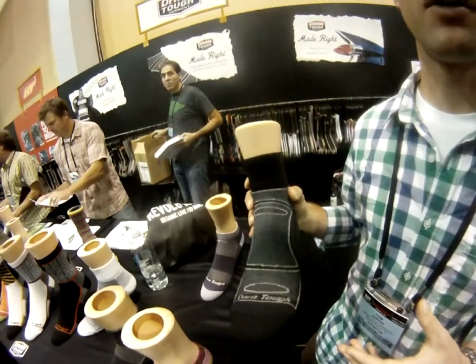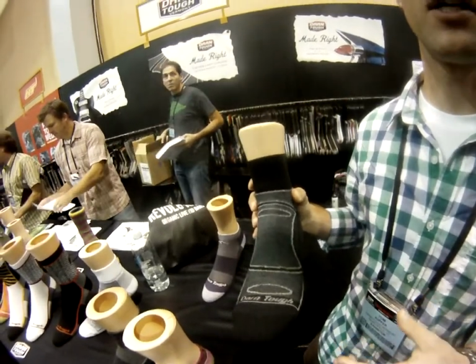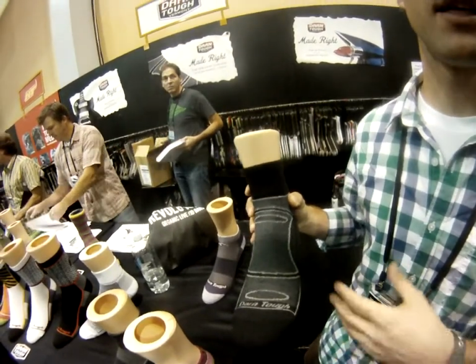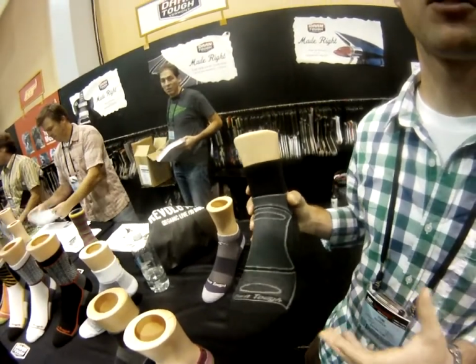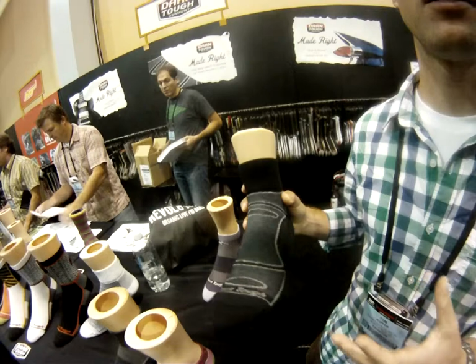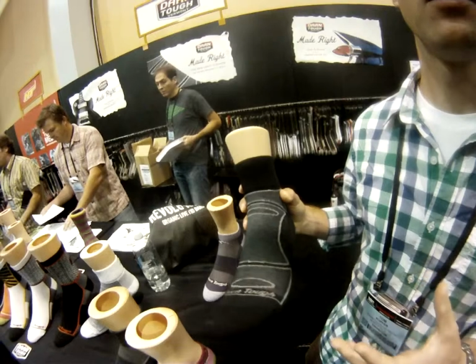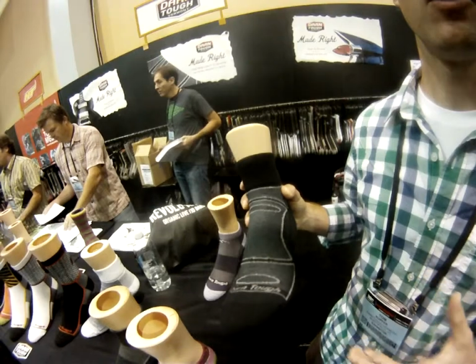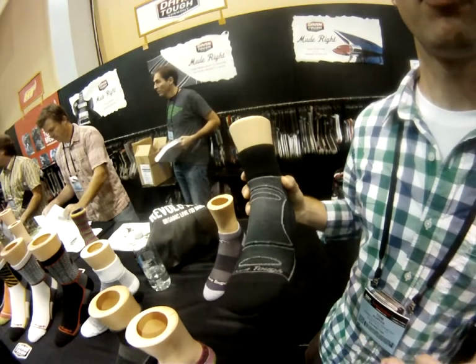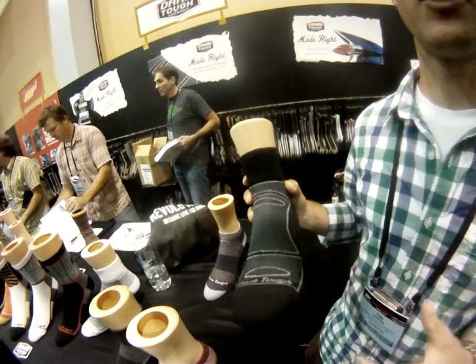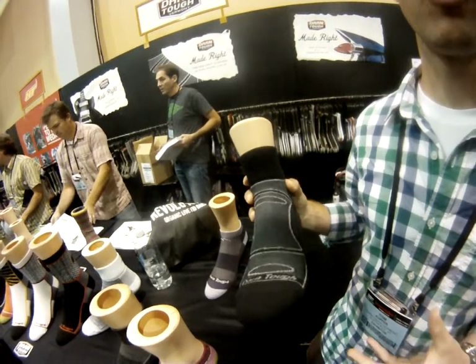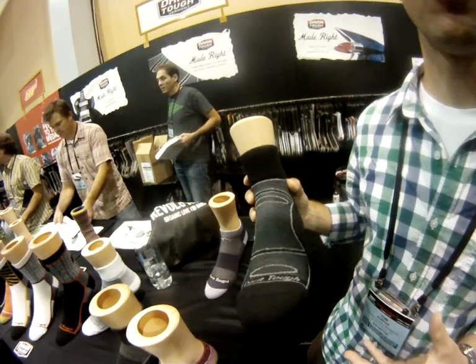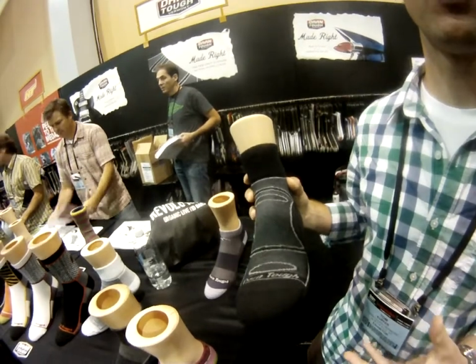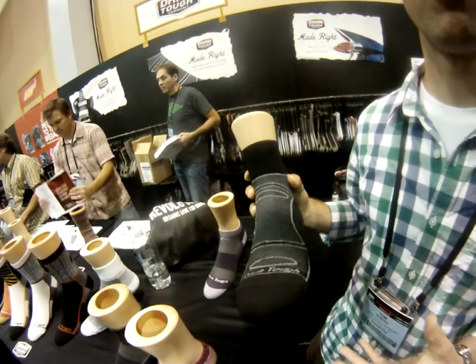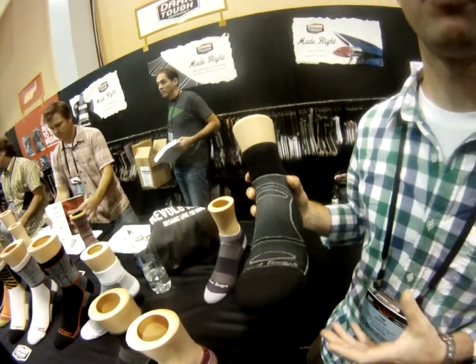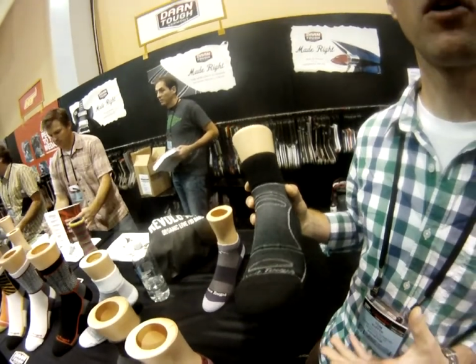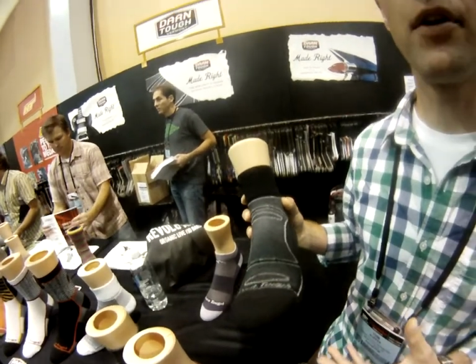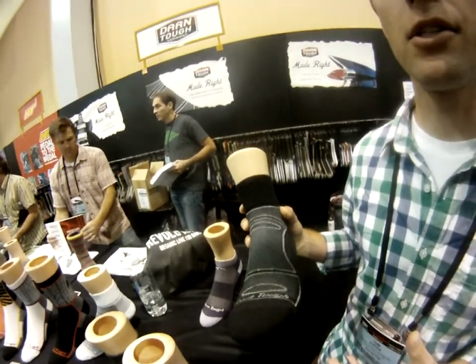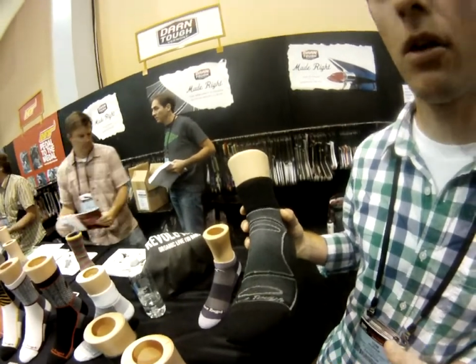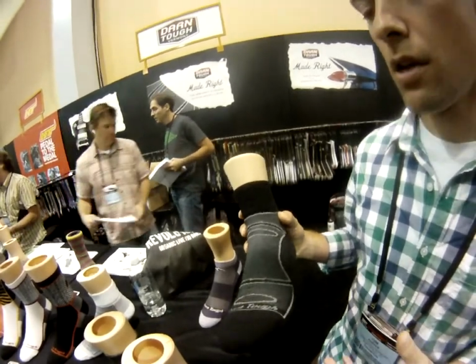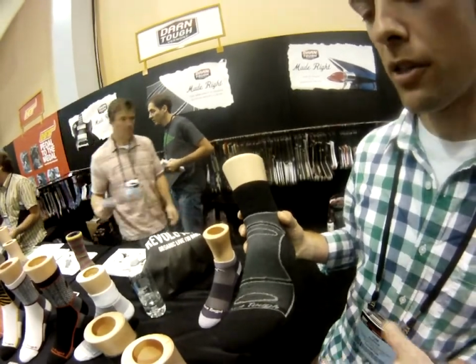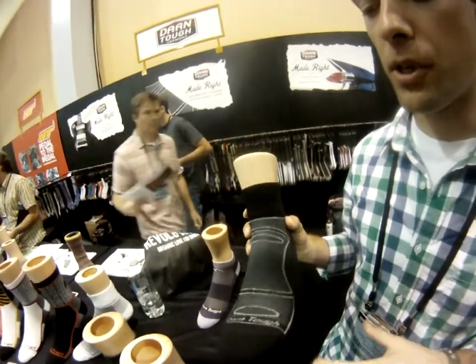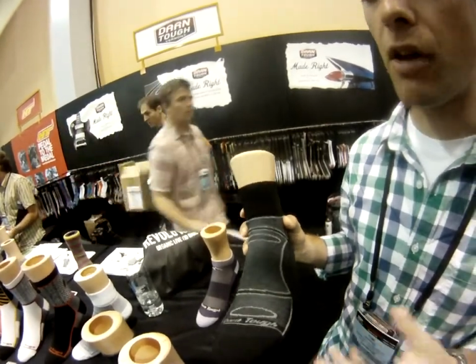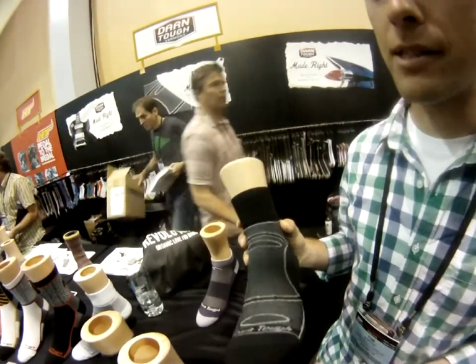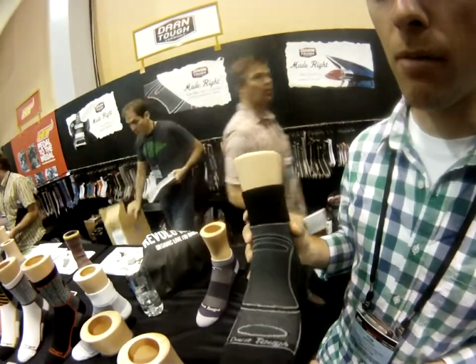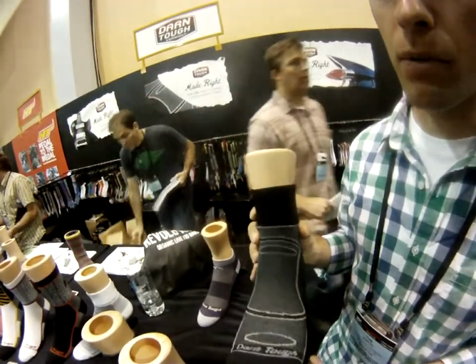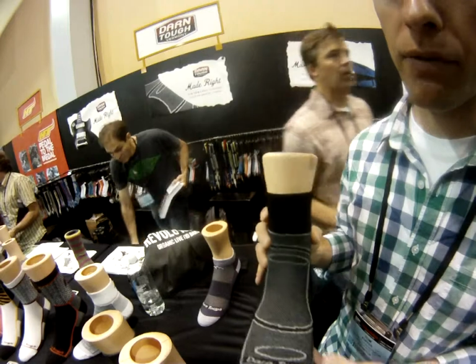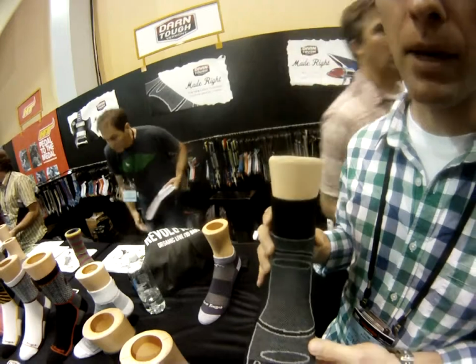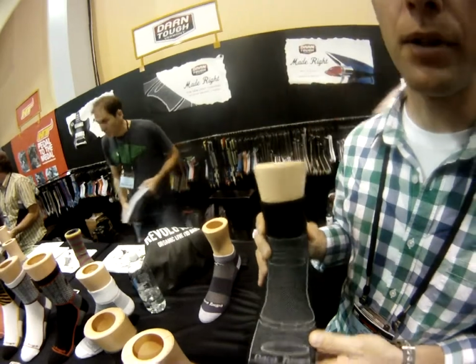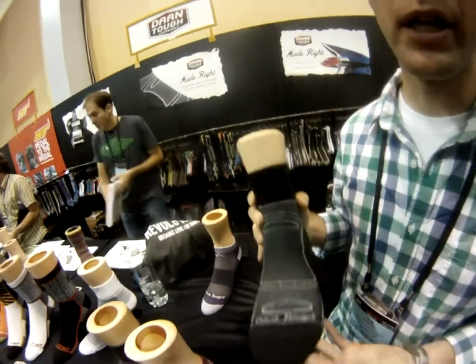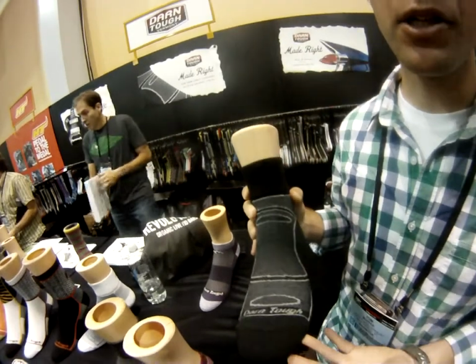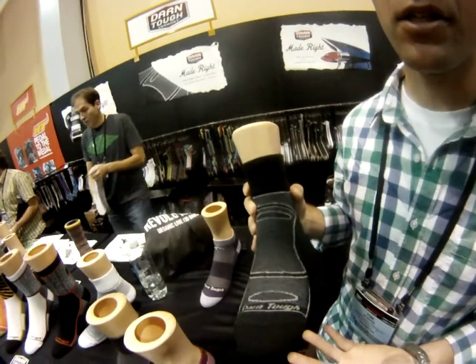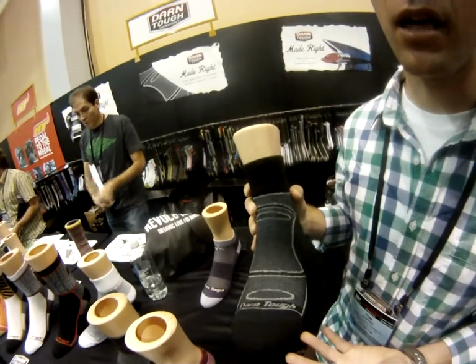Otherwise anything else and it'll feel very stuffy and your foot will be really crowded. So to sort of solve that dilemma, we've come out with a light cushion sock.